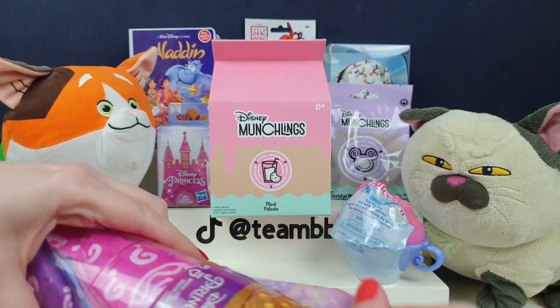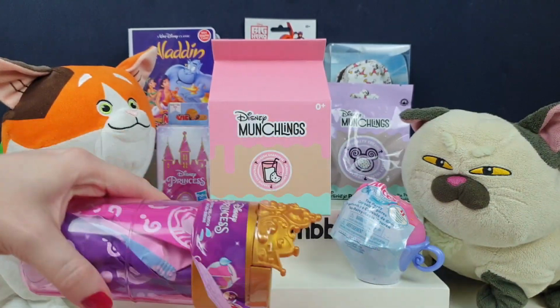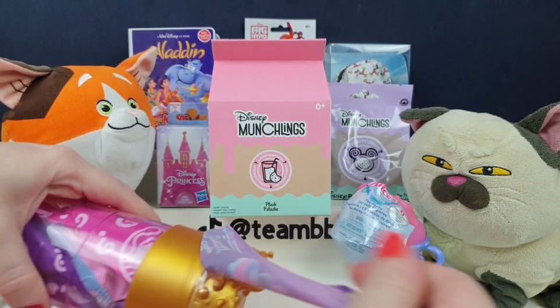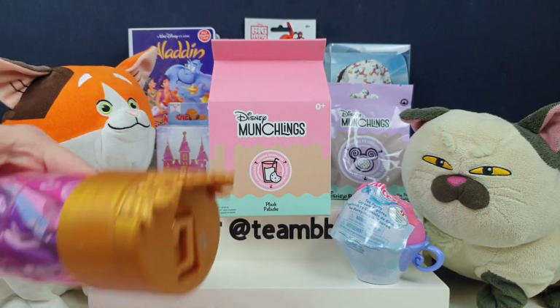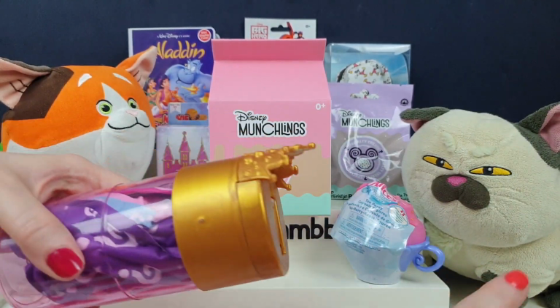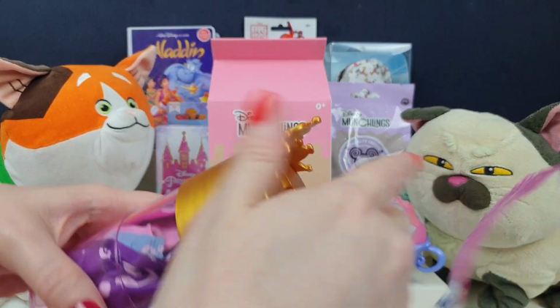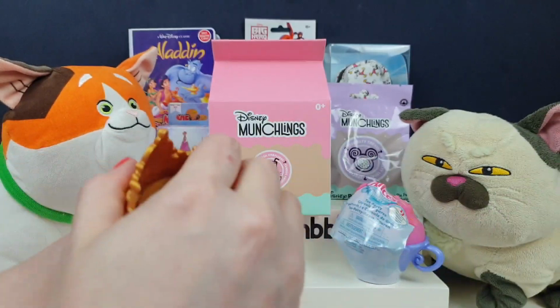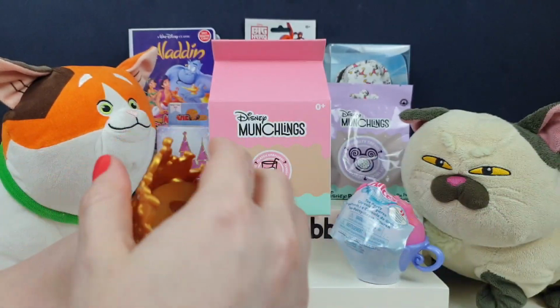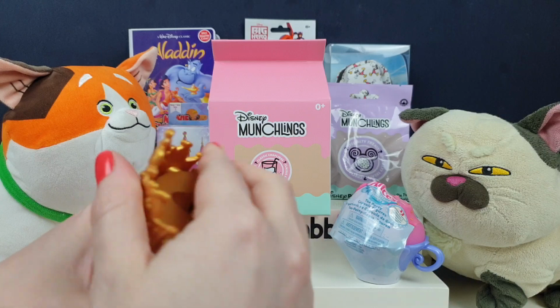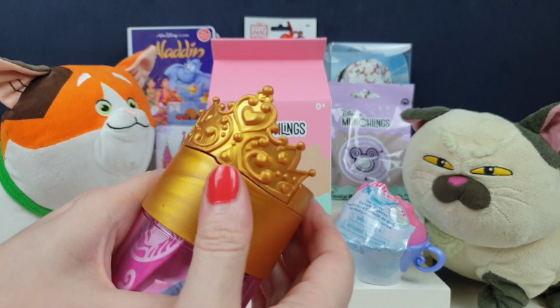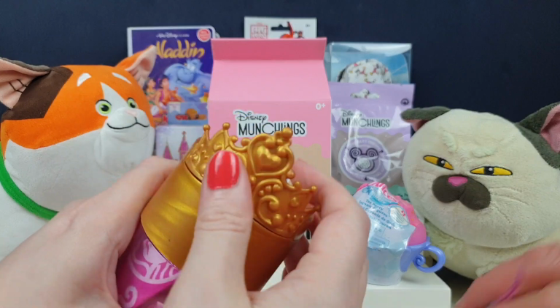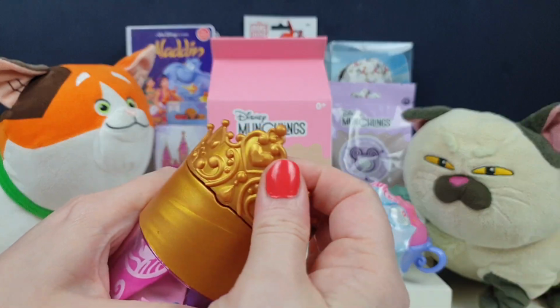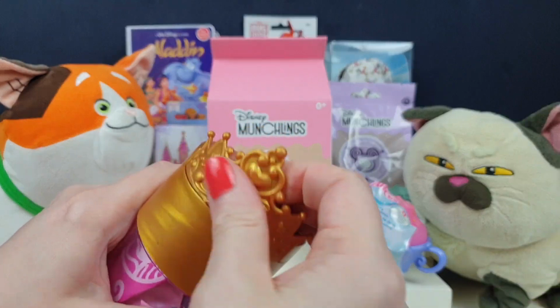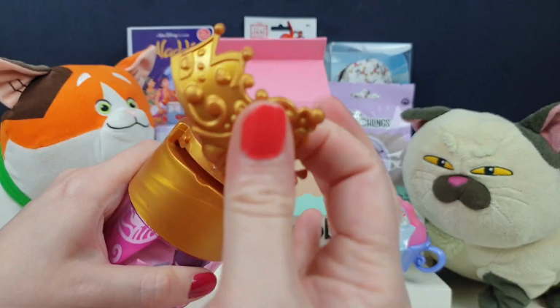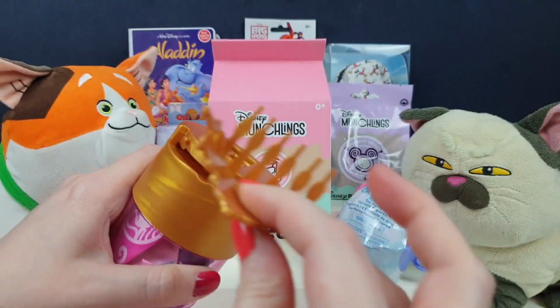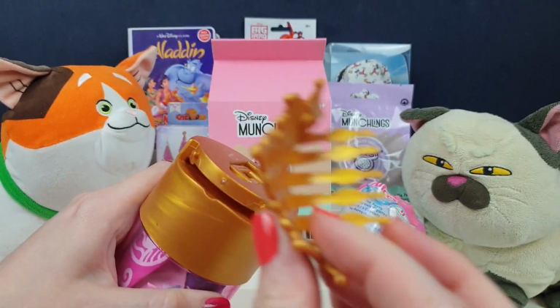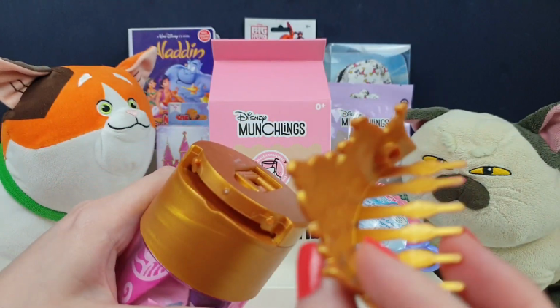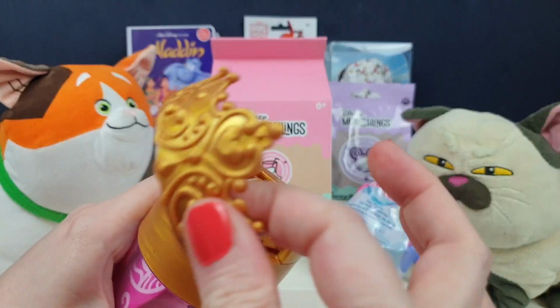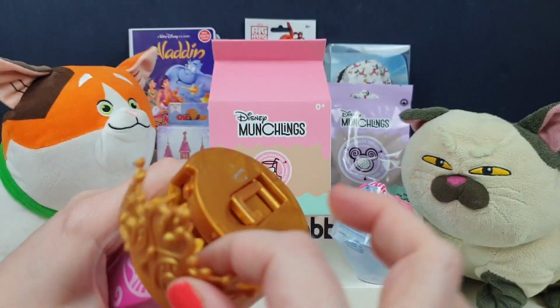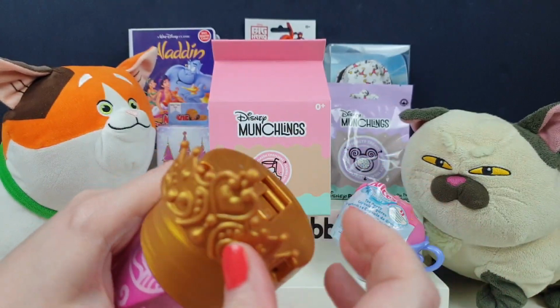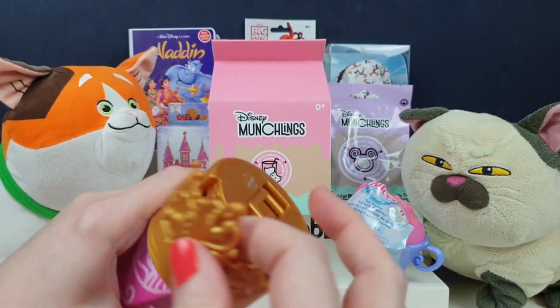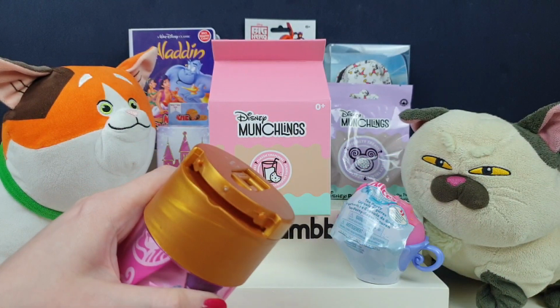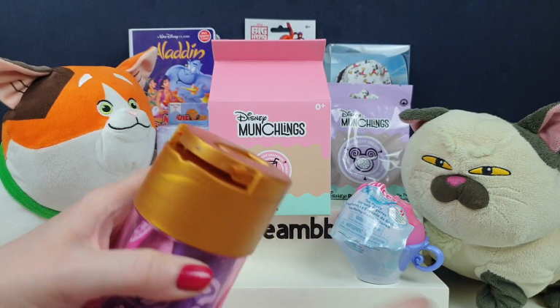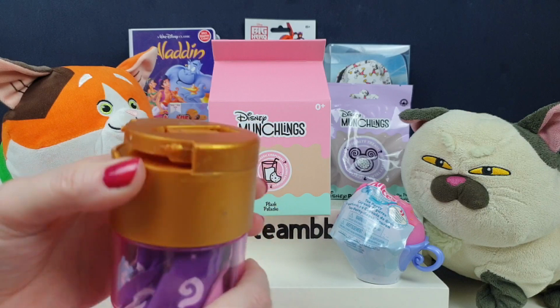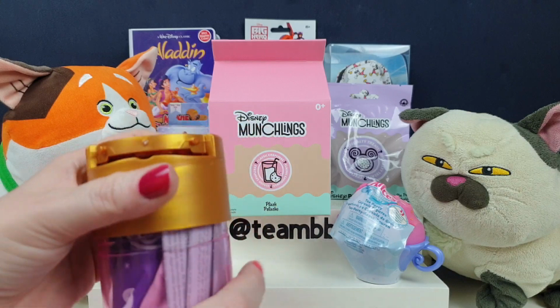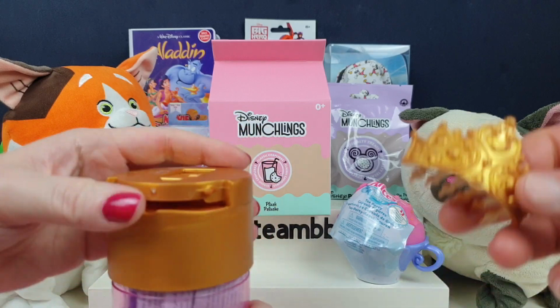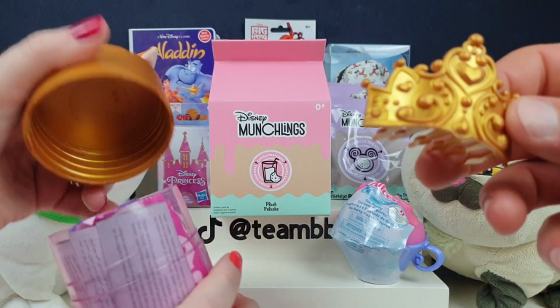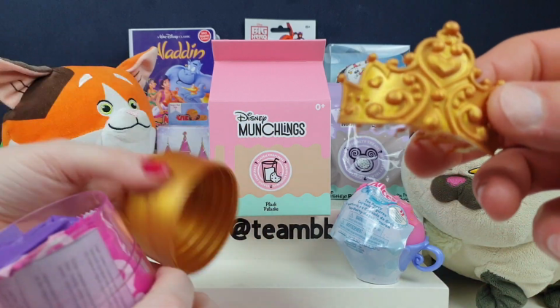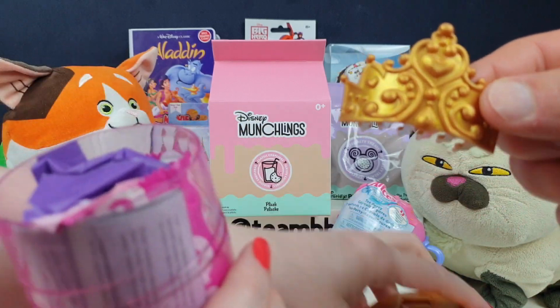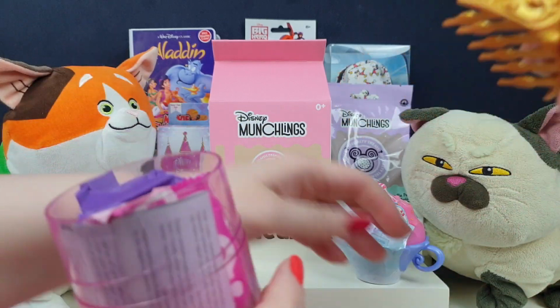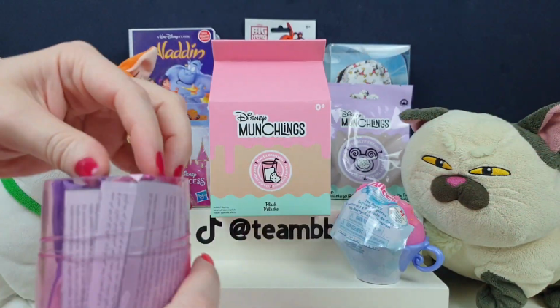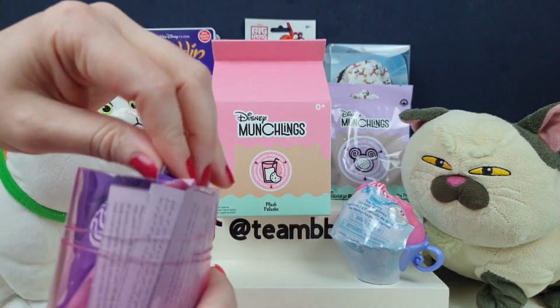I do need myself a Rapunzel or a Tiana. I like the top though, it's really pretty. Oh my god, it's like a little hair thing — I can put it in my hair! It's mine. Mine.